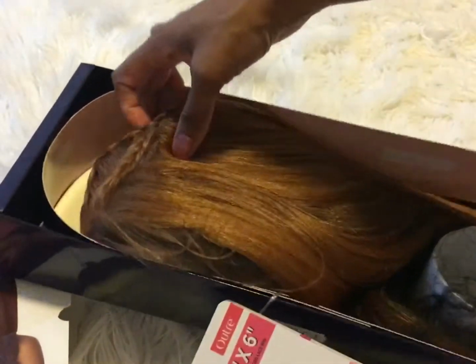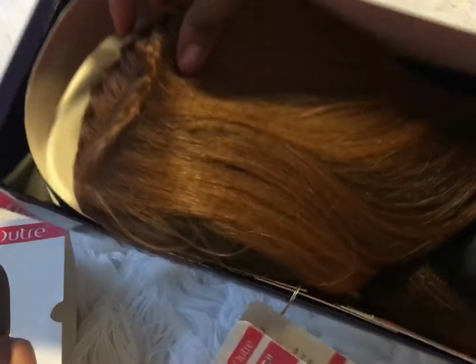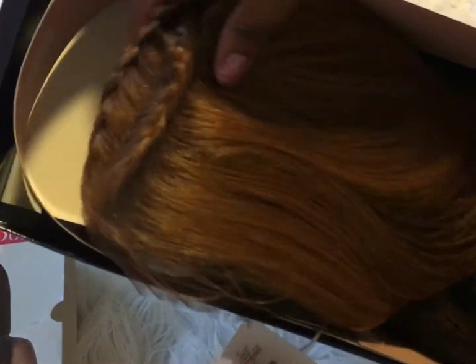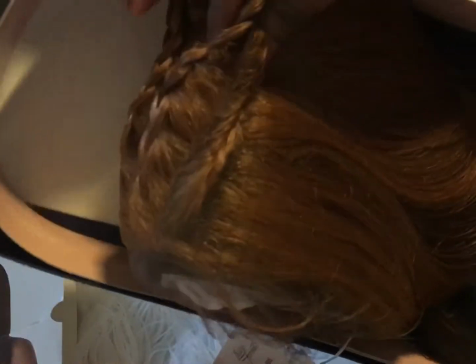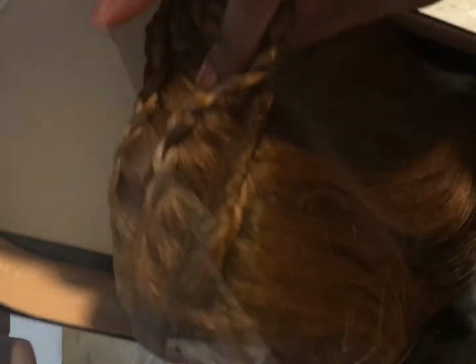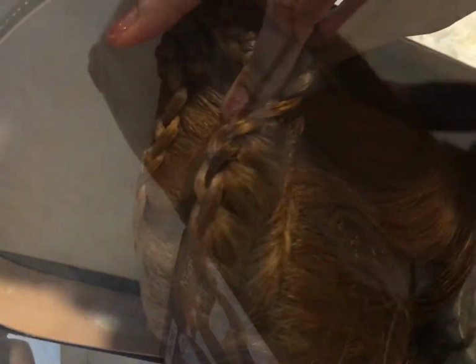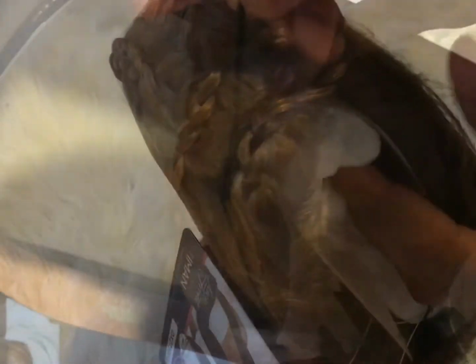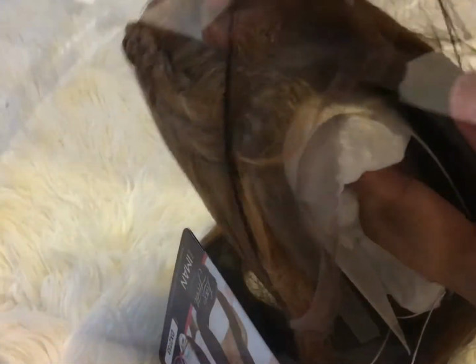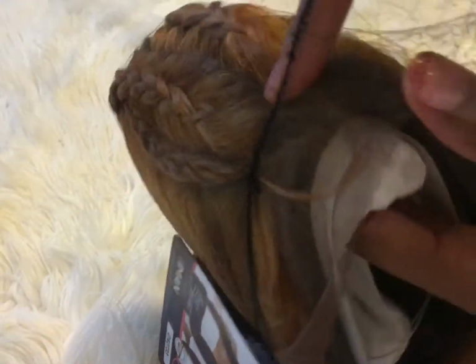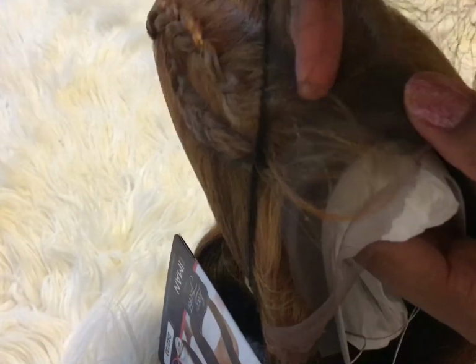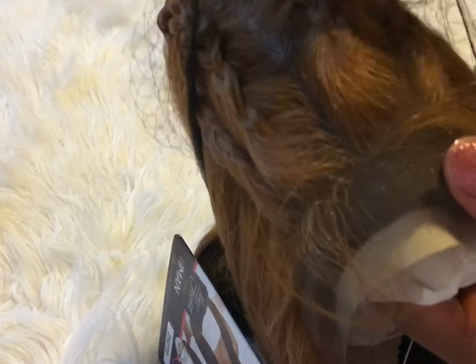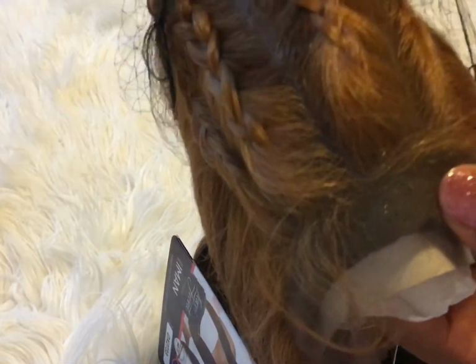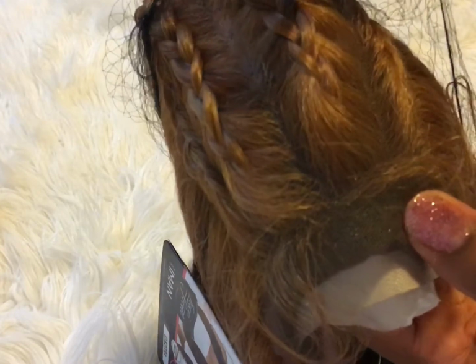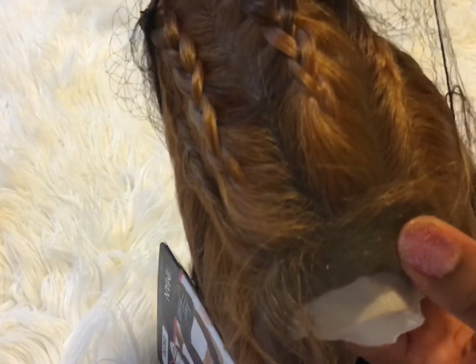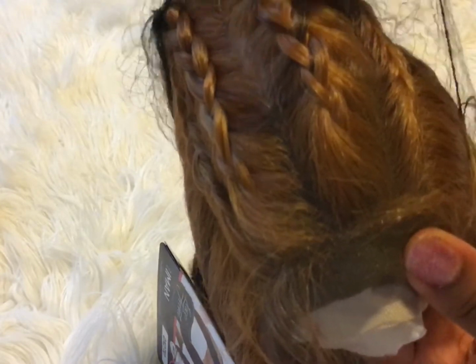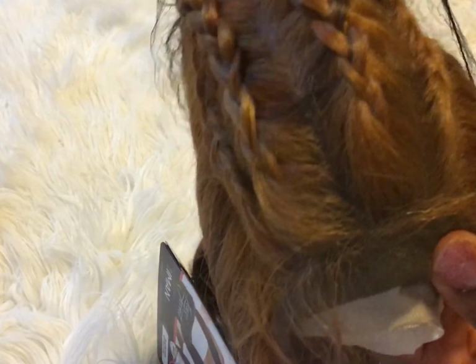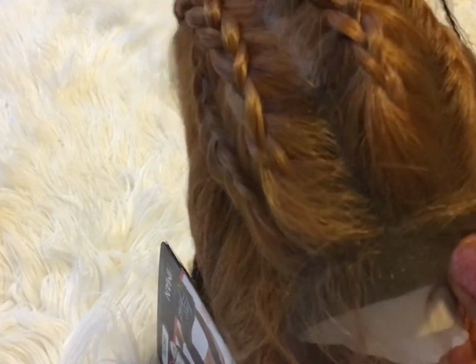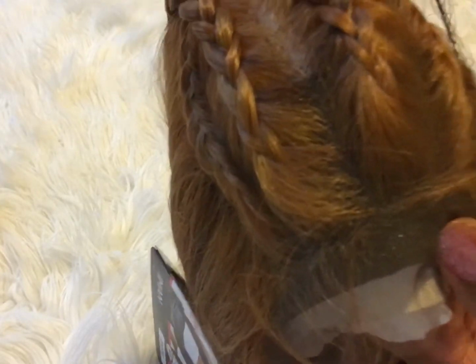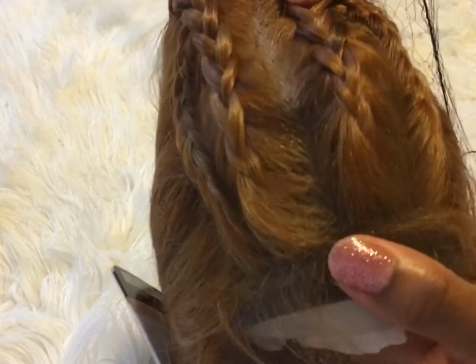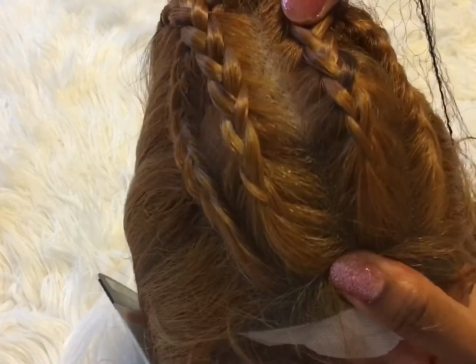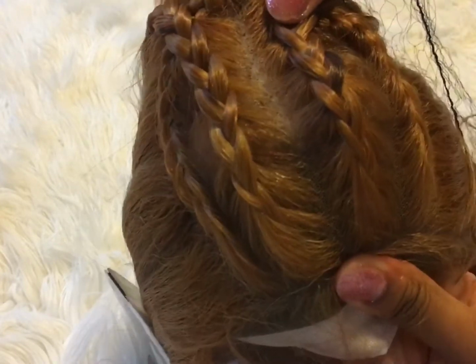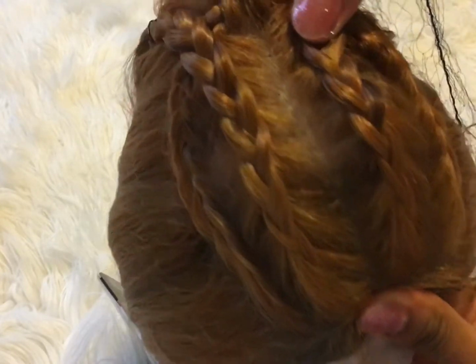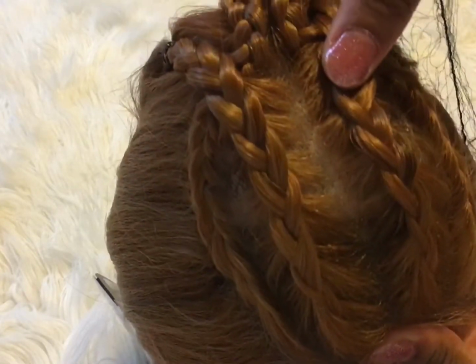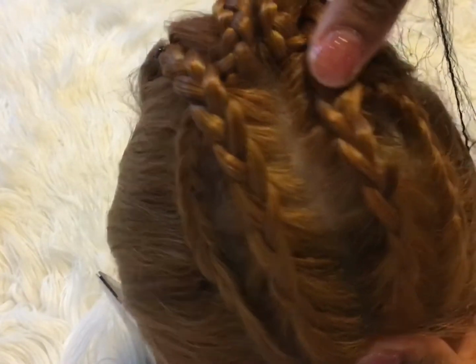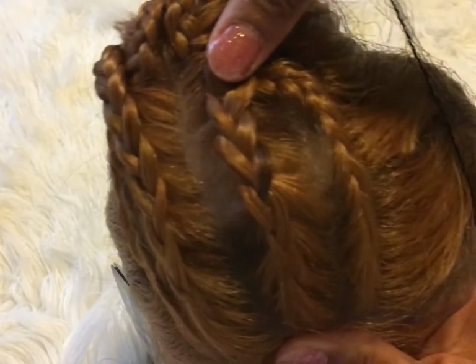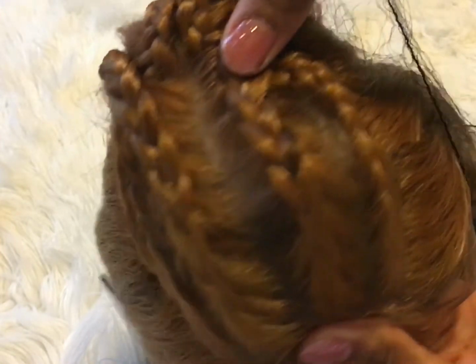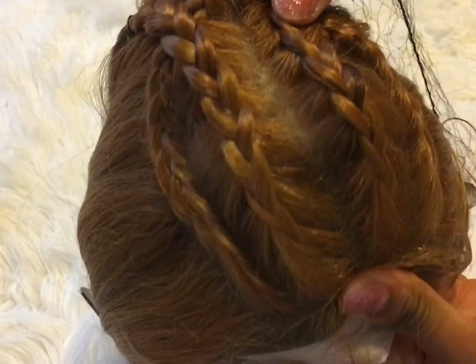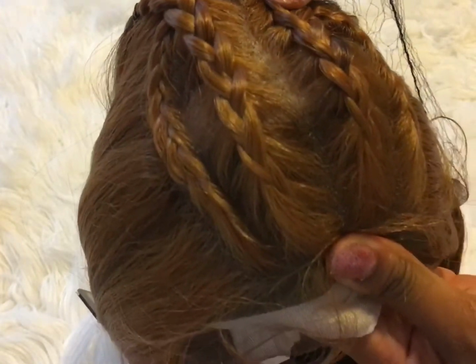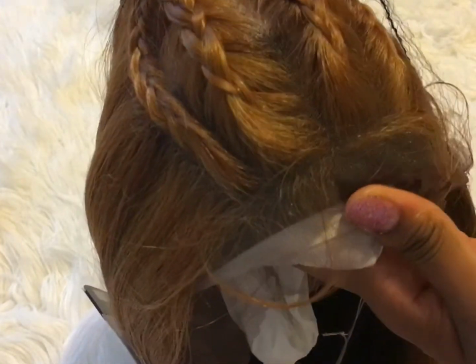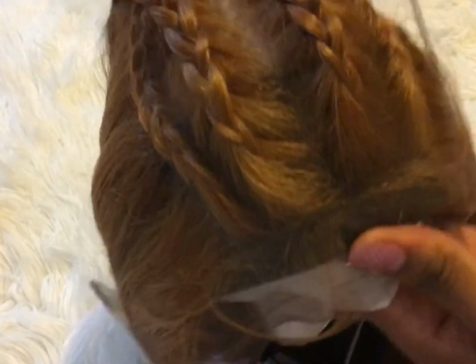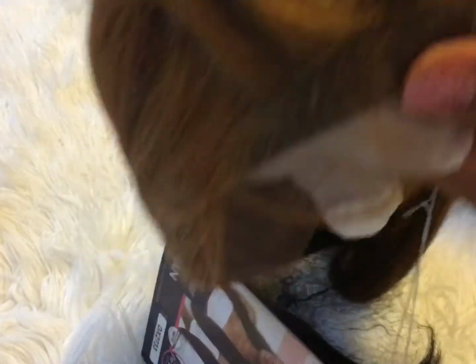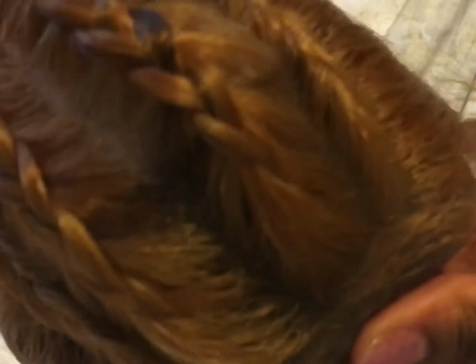I'm going to go ahead and take the wig out of the package. The wig comes pre-braided with four French braids on the top and it has parting space.